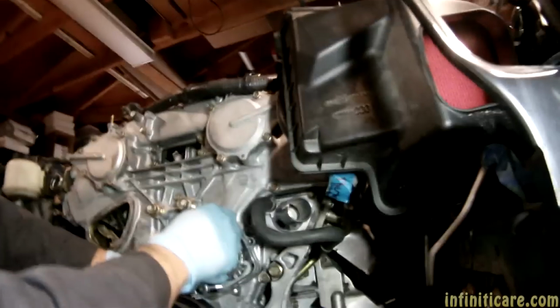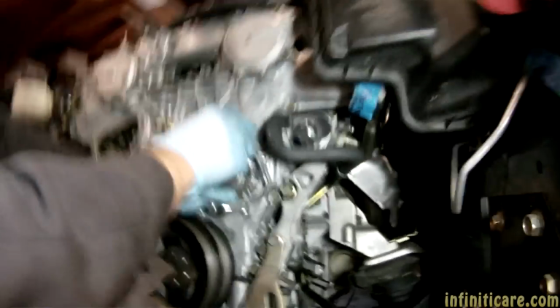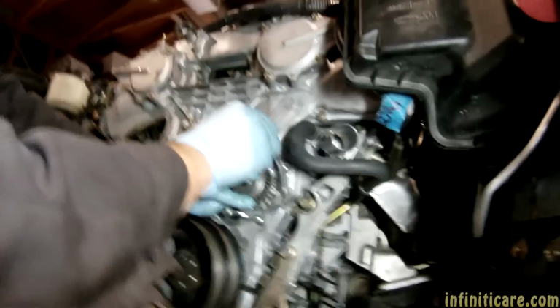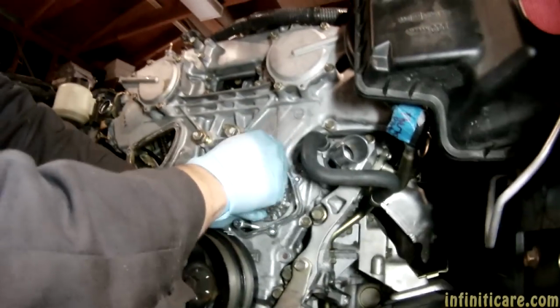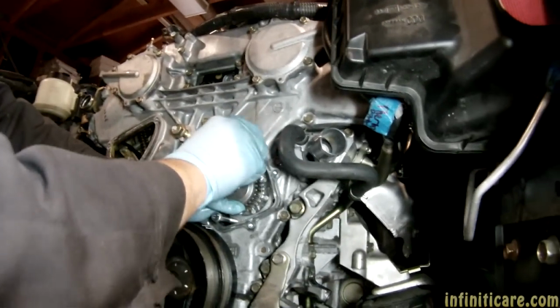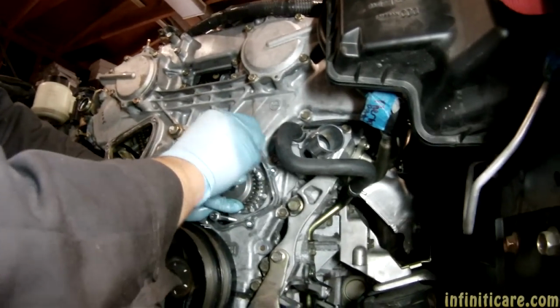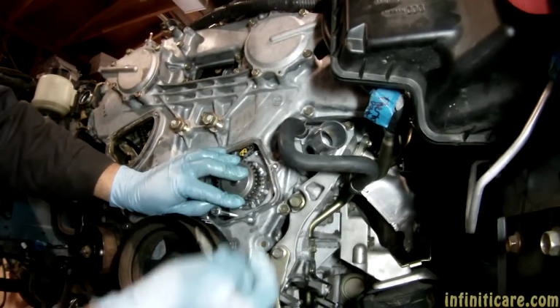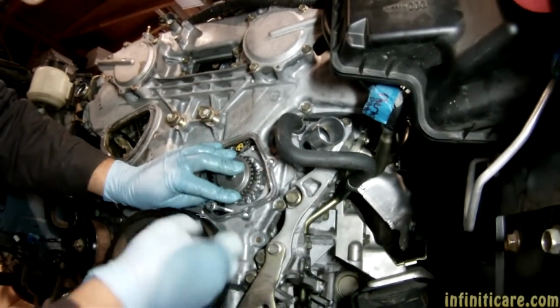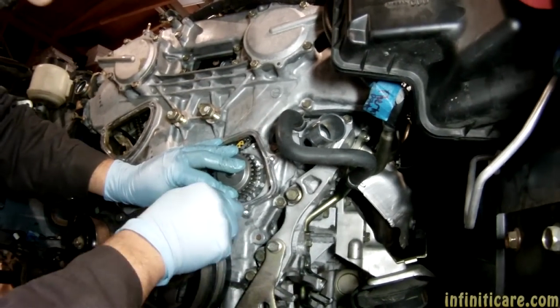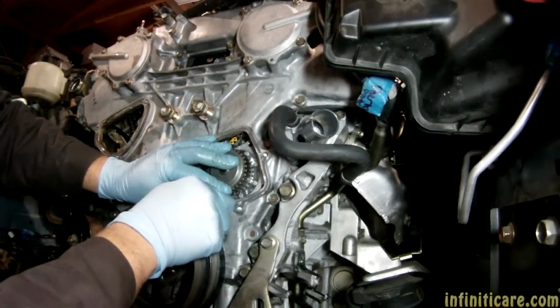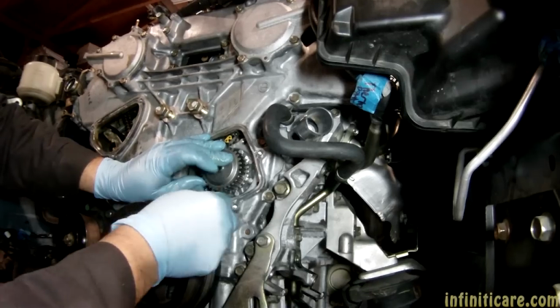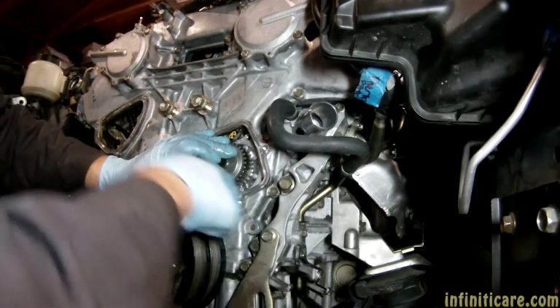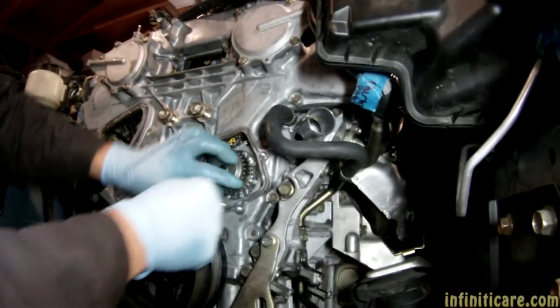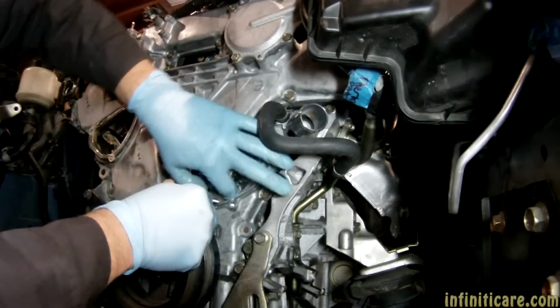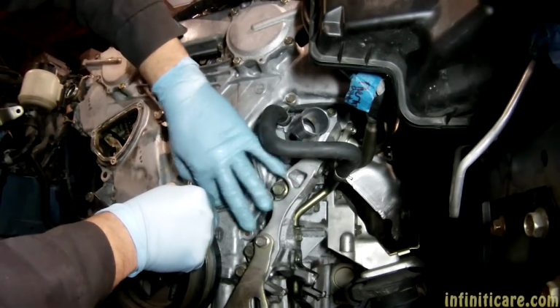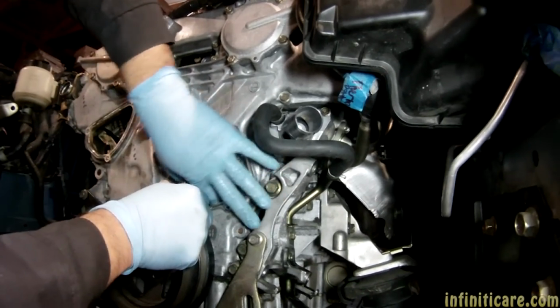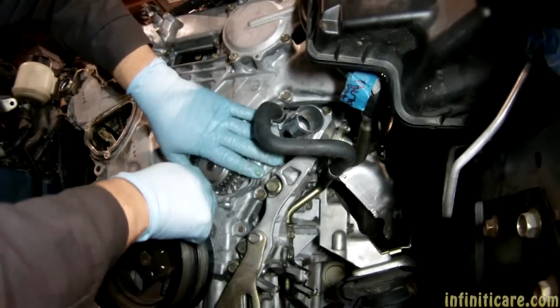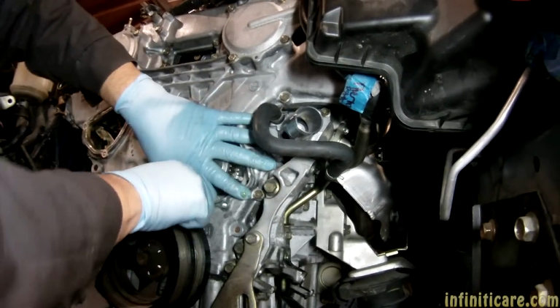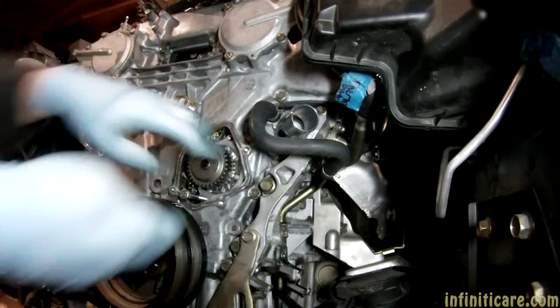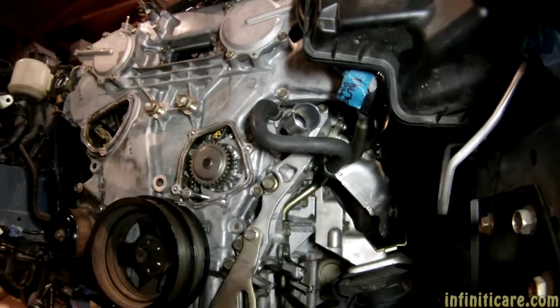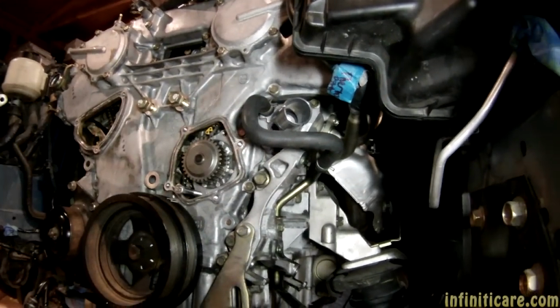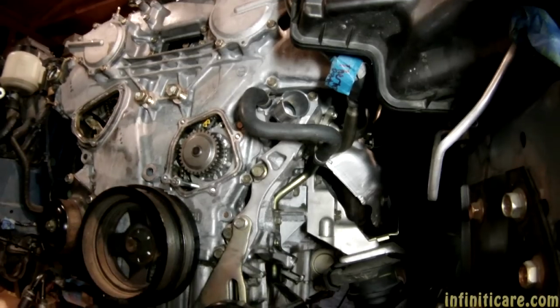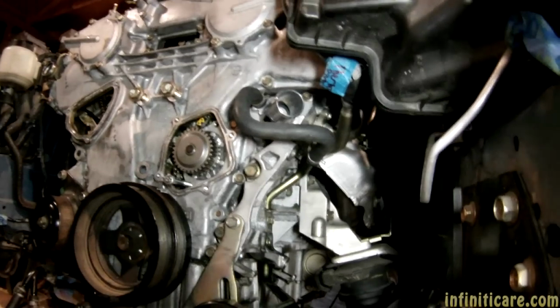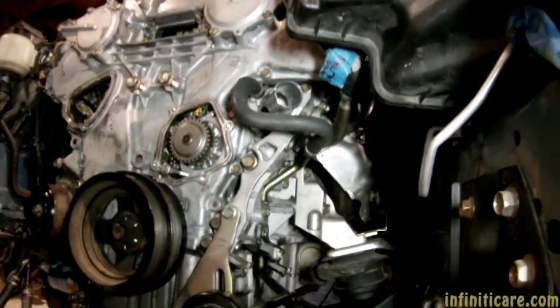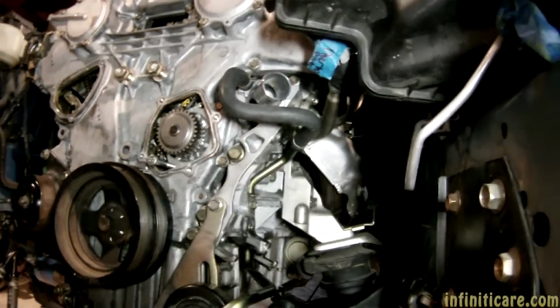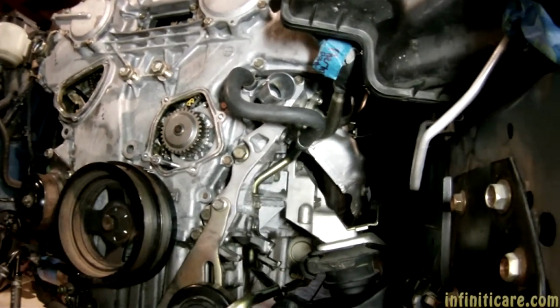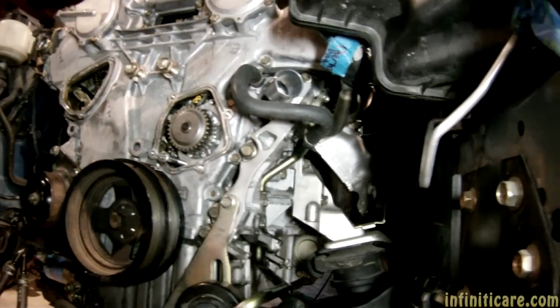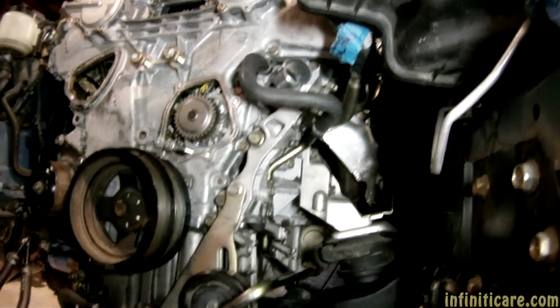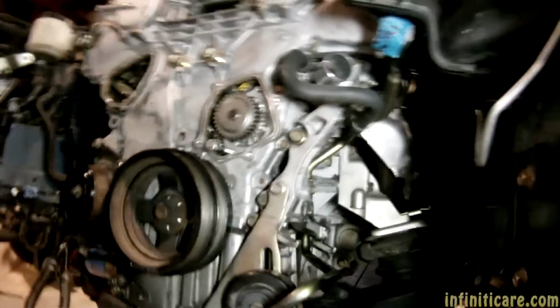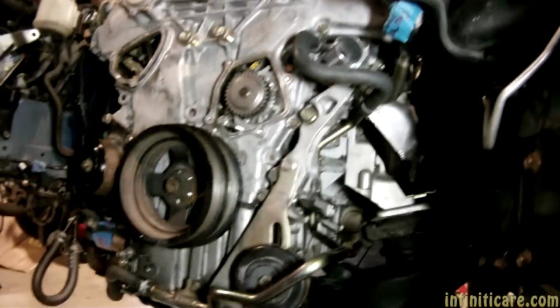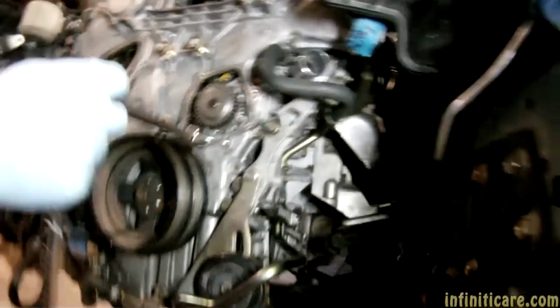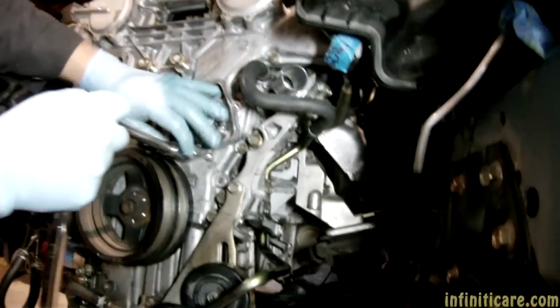I'm glad we changed that water pump out. I was actually considering not changing it for a while — I was like, why change it if it's not leaking? But apparently it was leaking, so it's a good thing we changed it. It was just starting to leak.